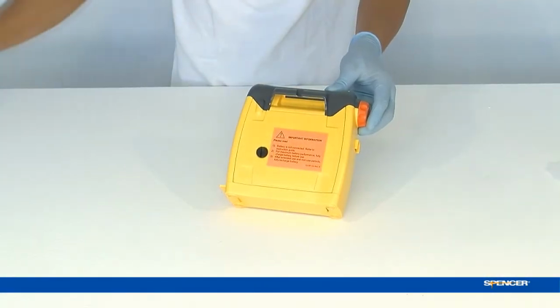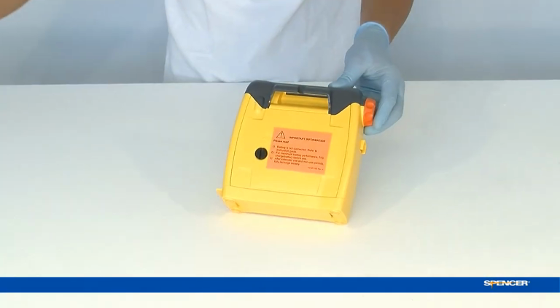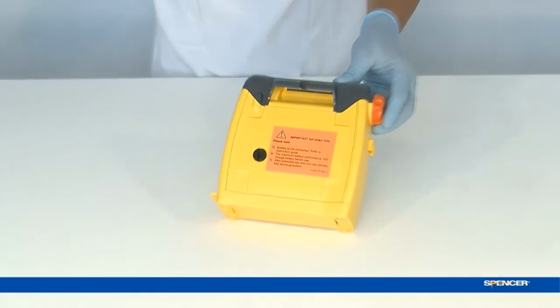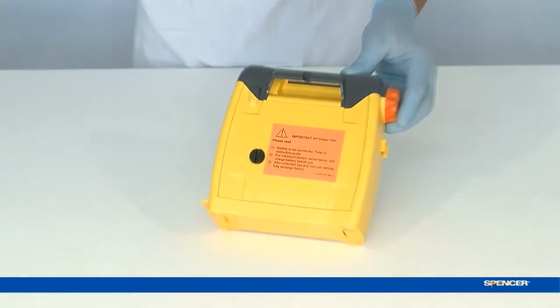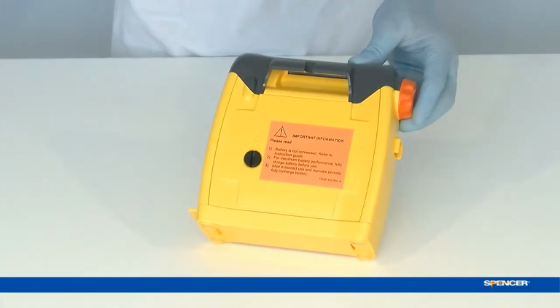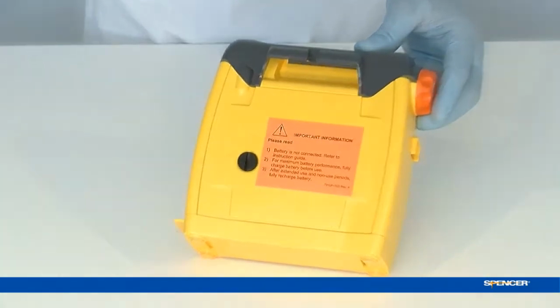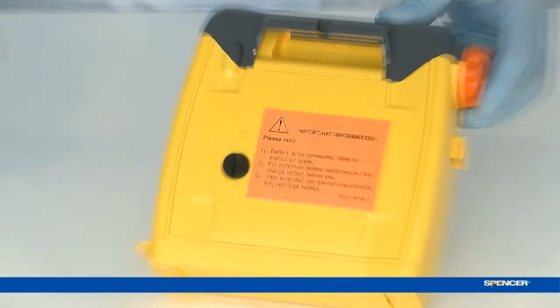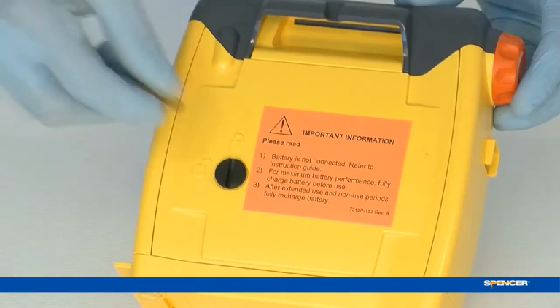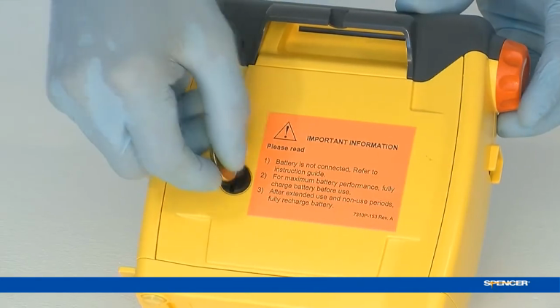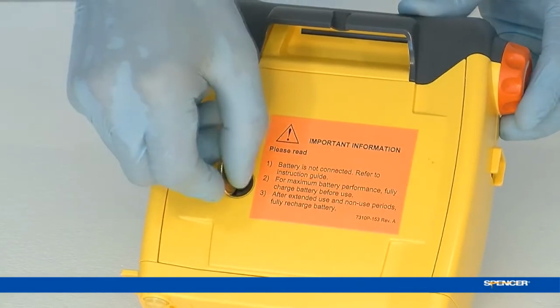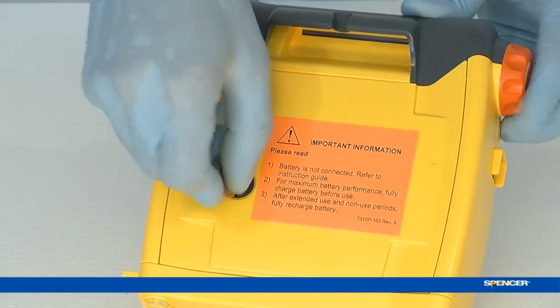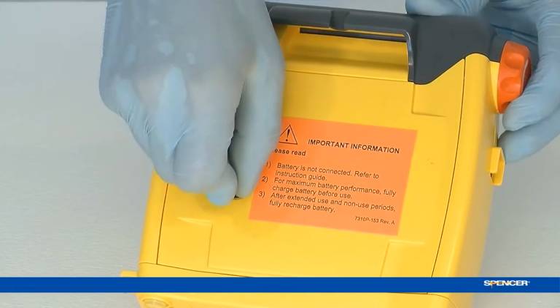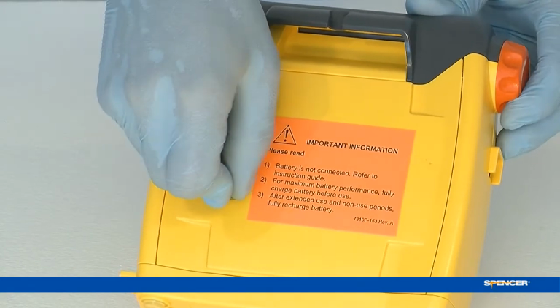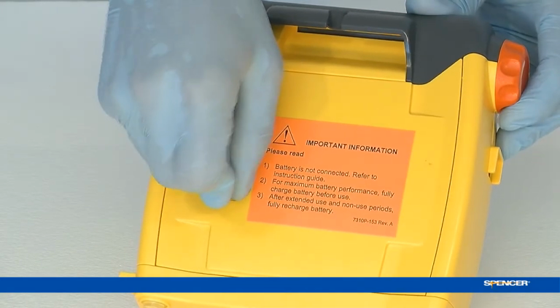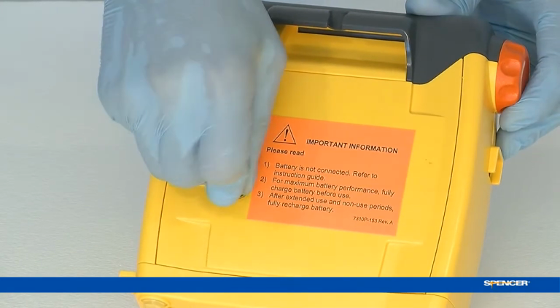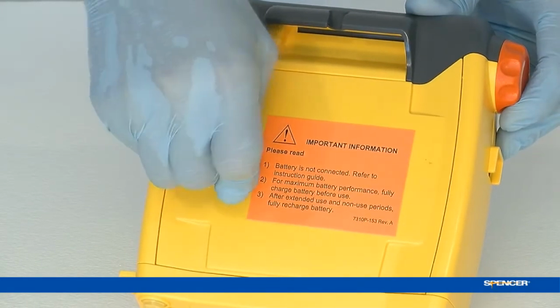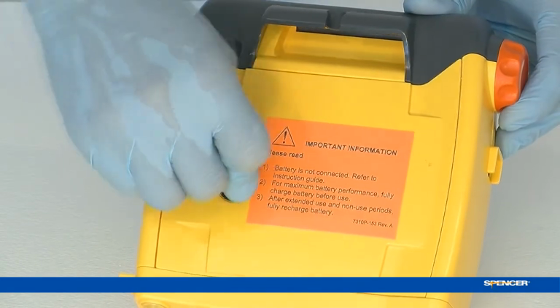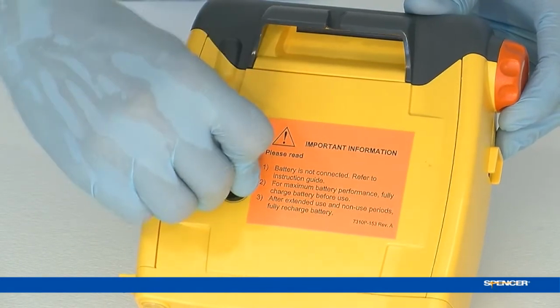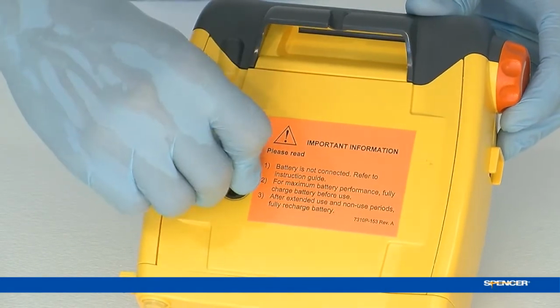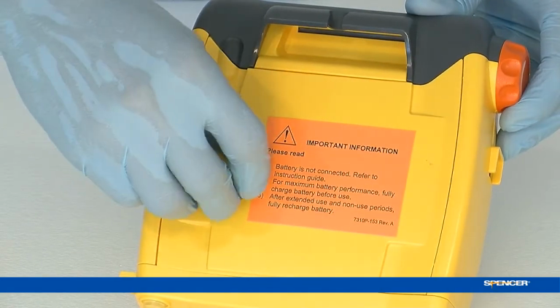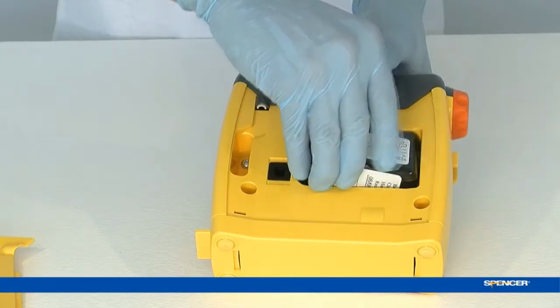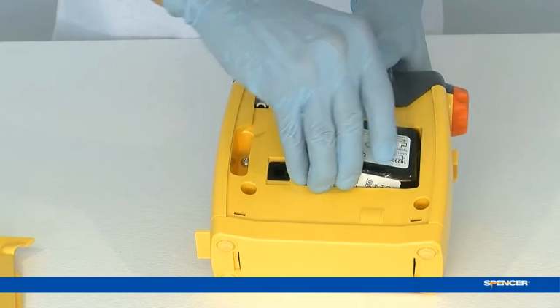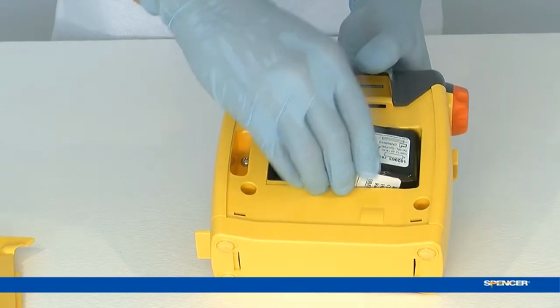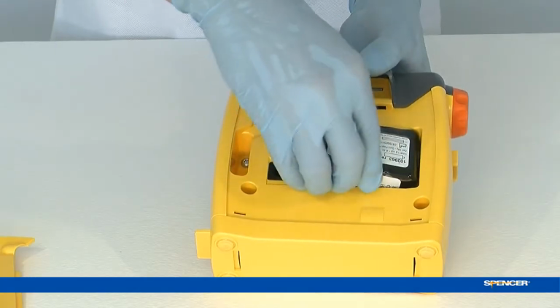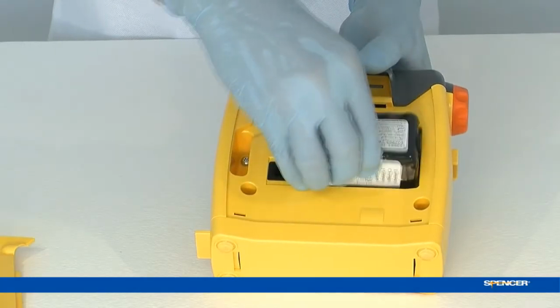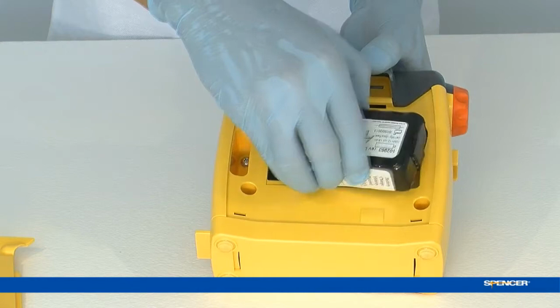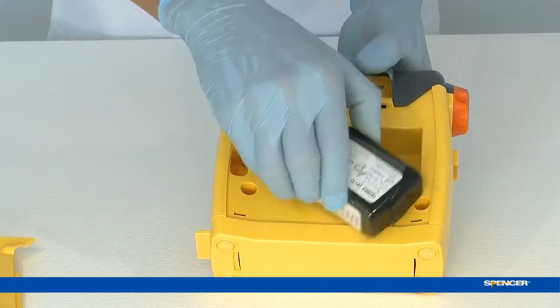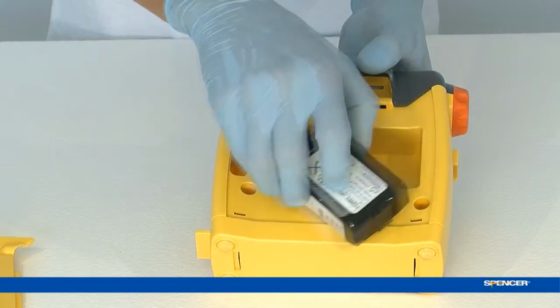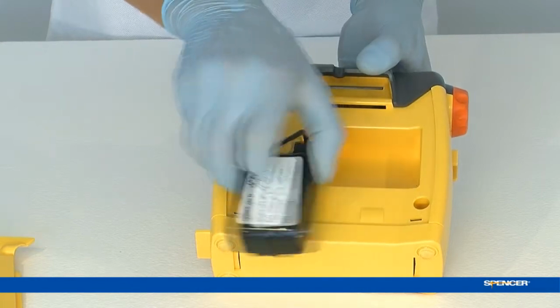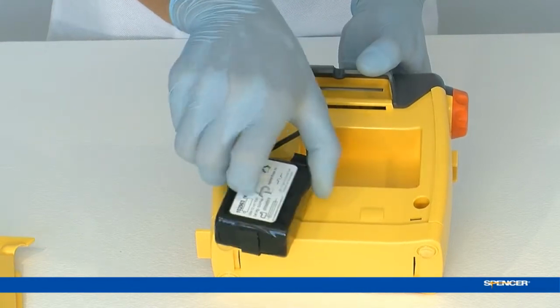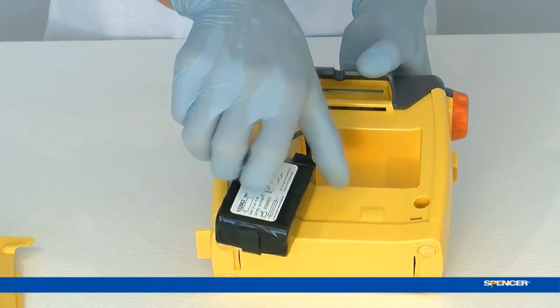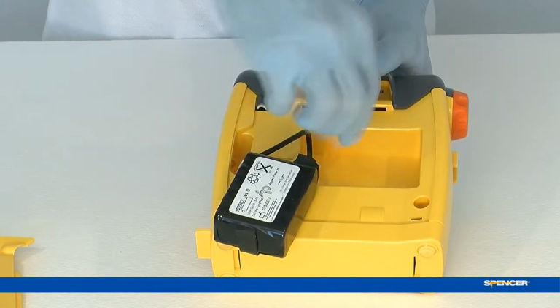You don't need a service centre to fix the battery. Just use a coin to open up the unit and remove the battery in a rapid and easy substitution.